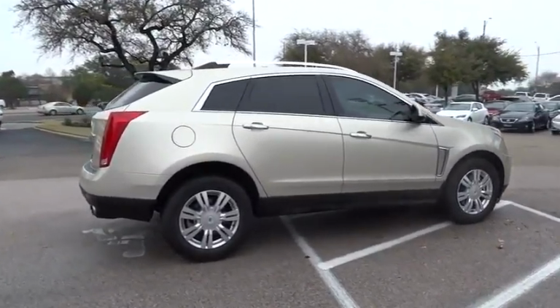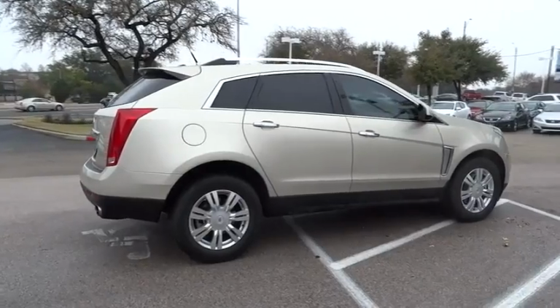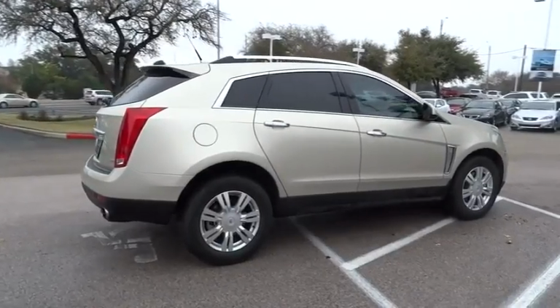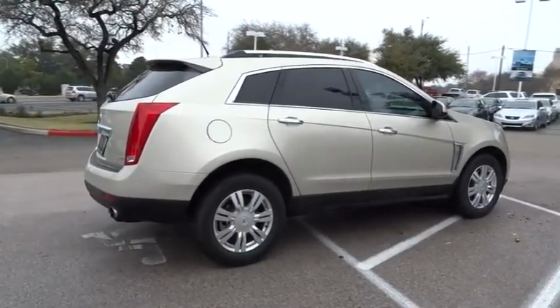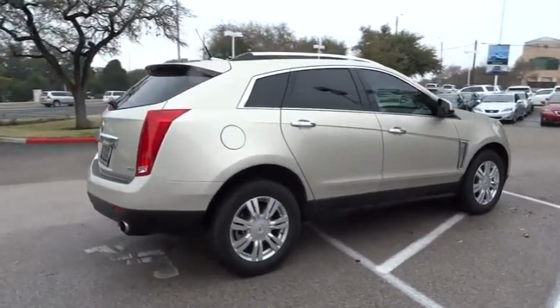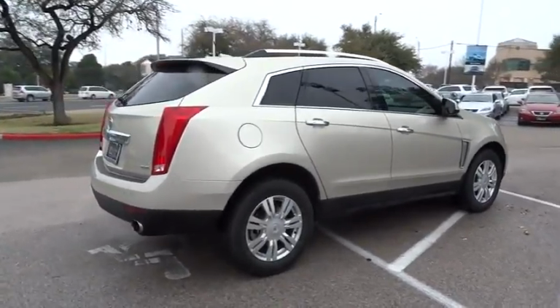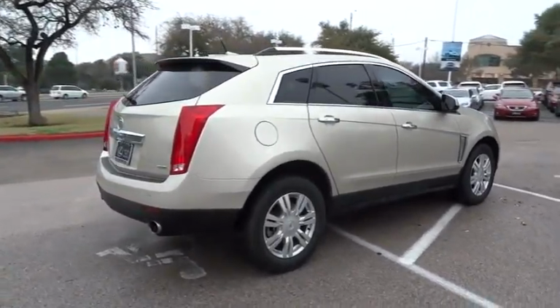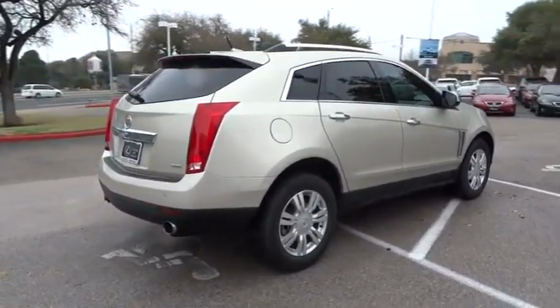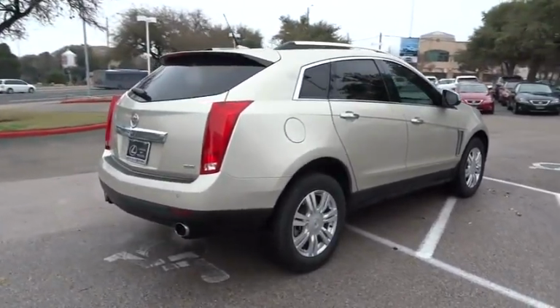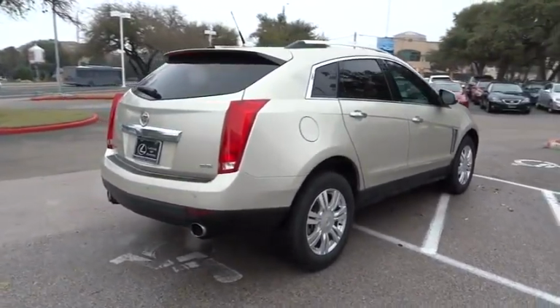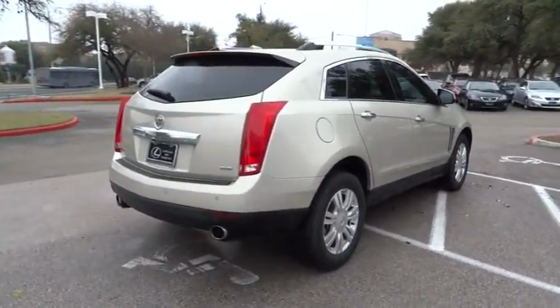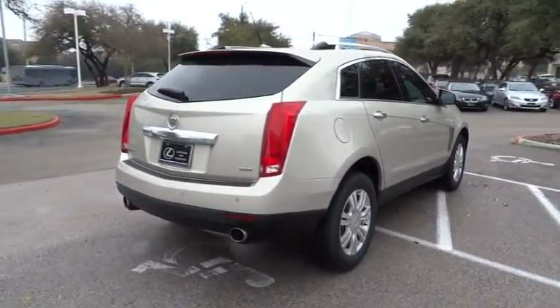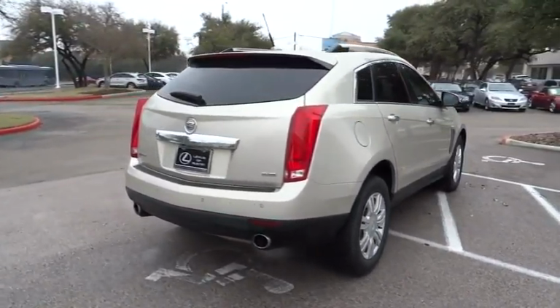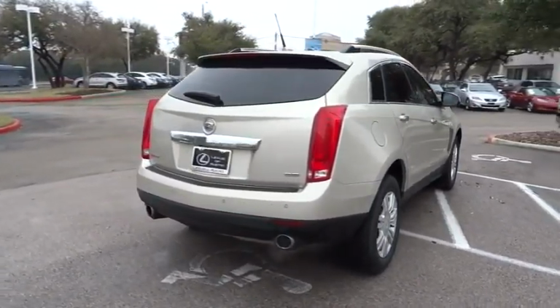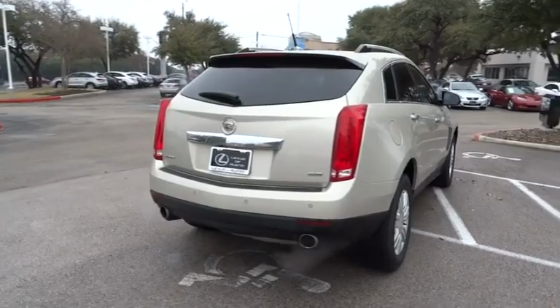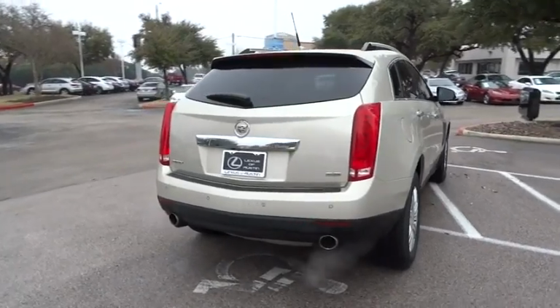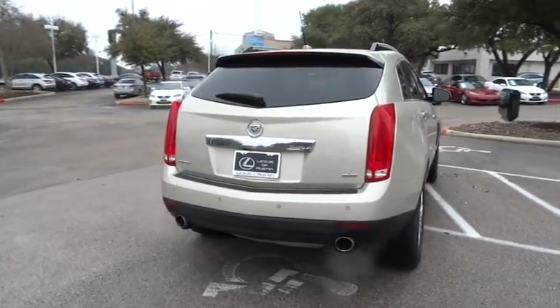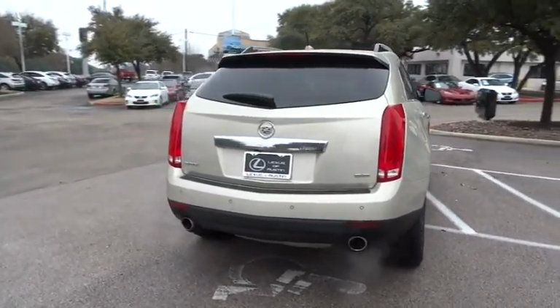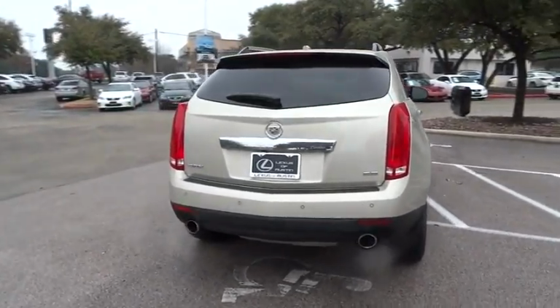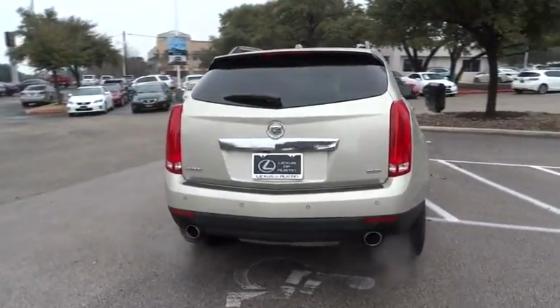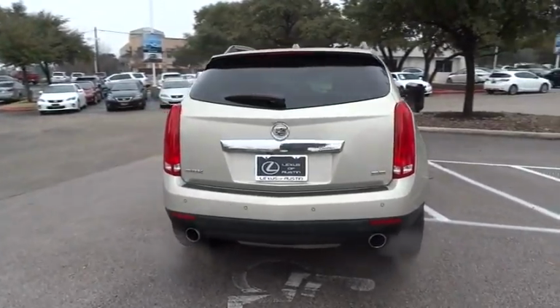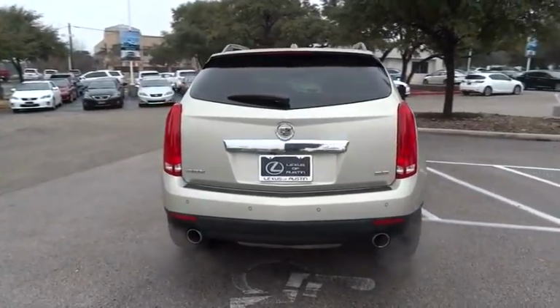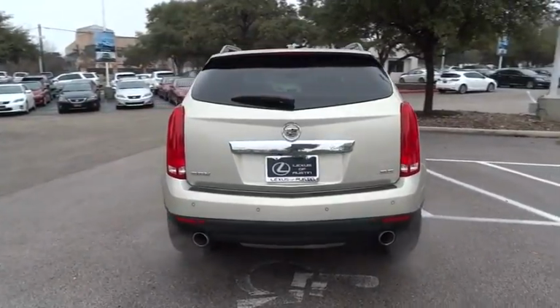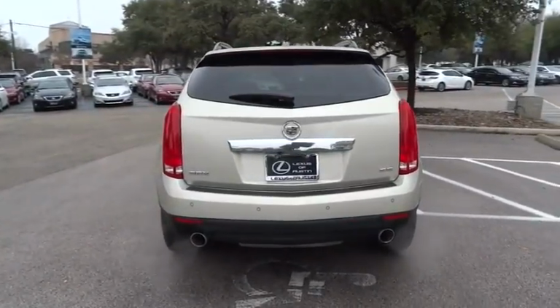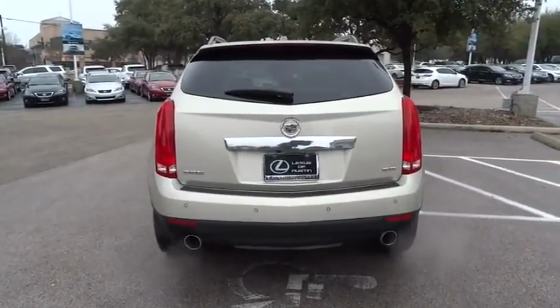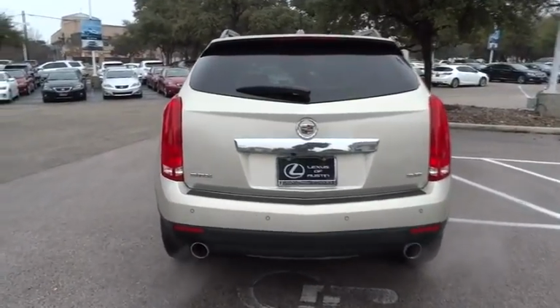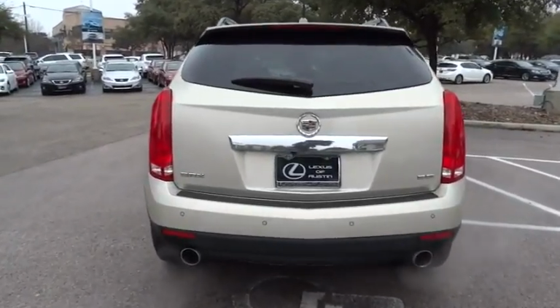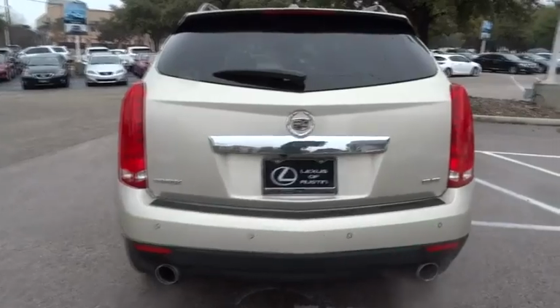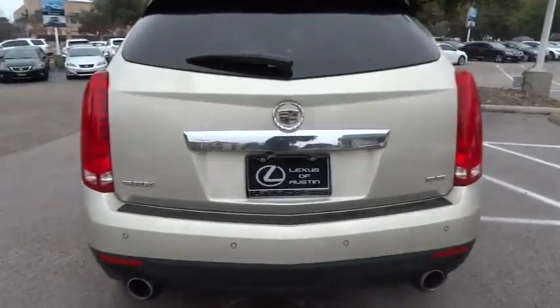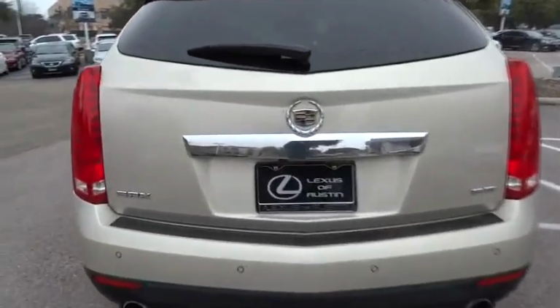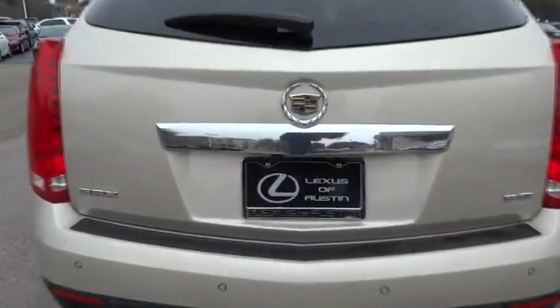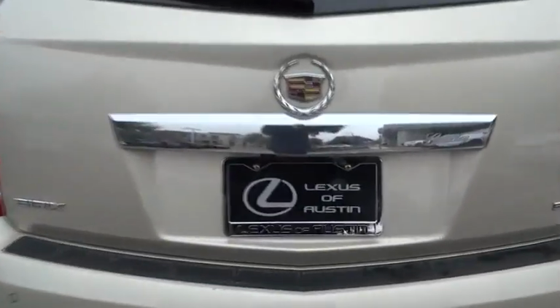Luxury lovers will delight in the new stylish handcrafted cabin. And for technology lovers, the list of high-tech features is just too long to list — and is priced below $30,000.